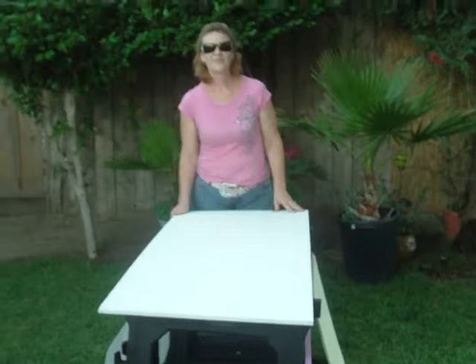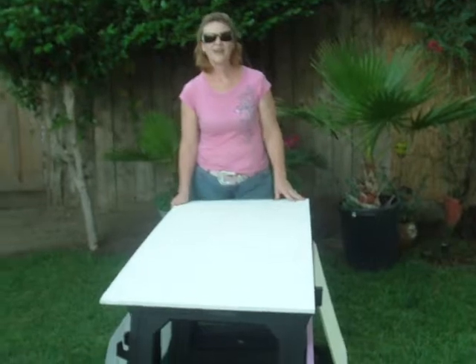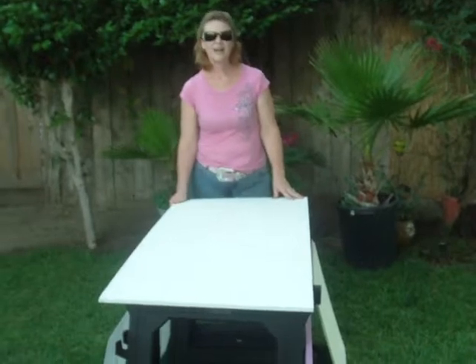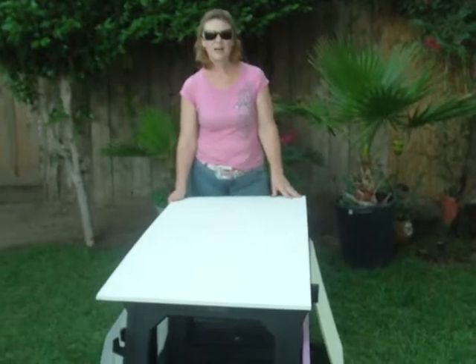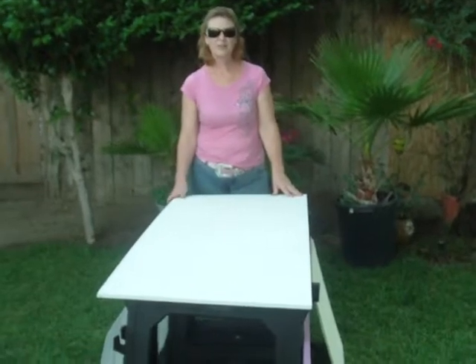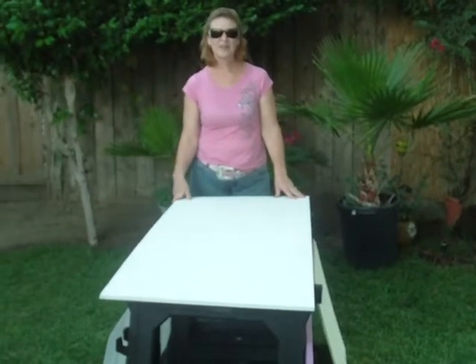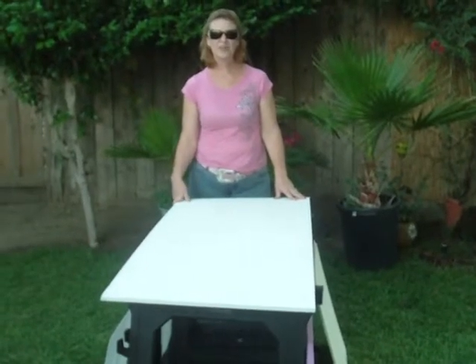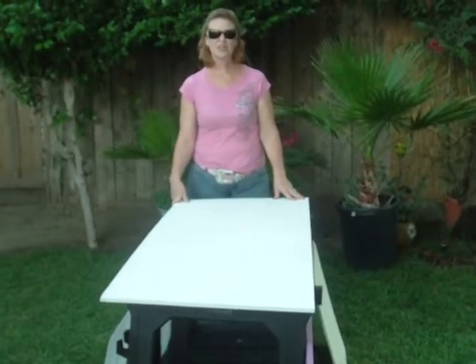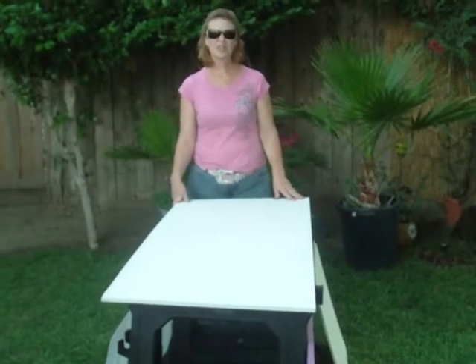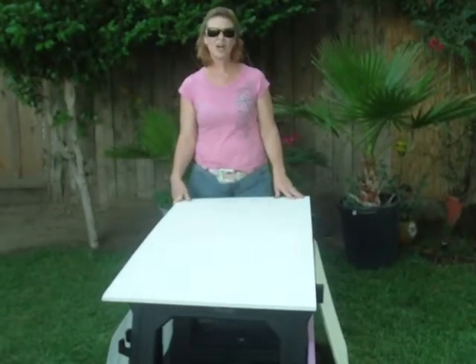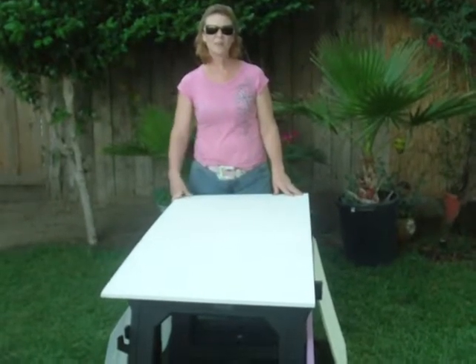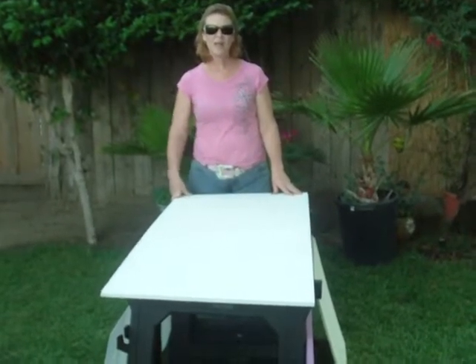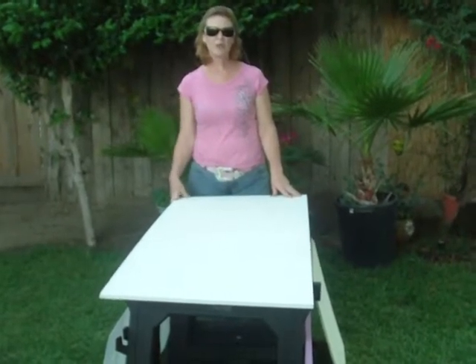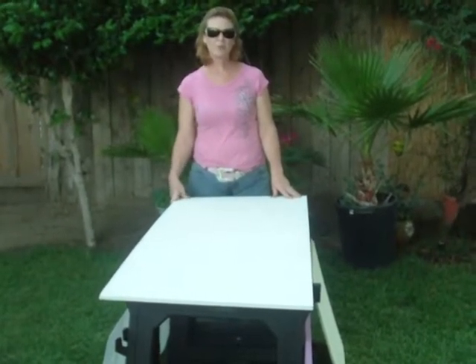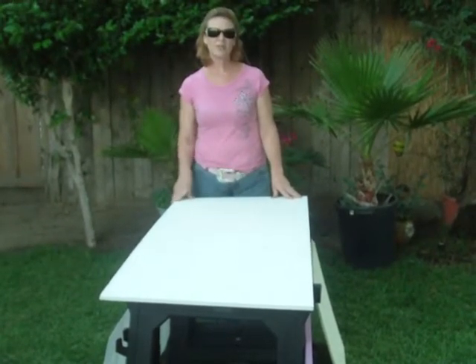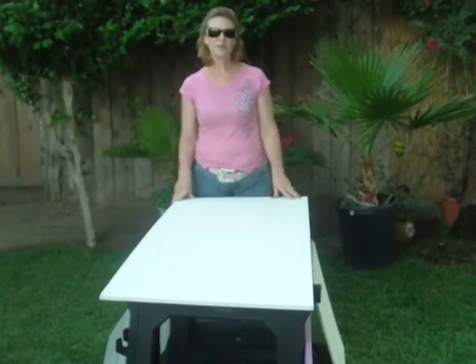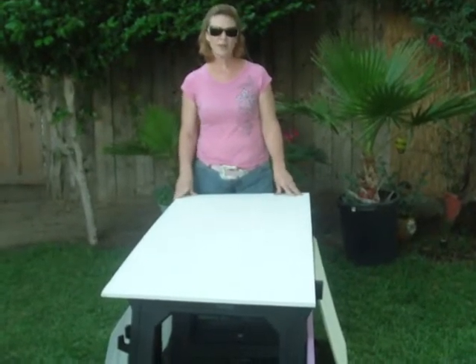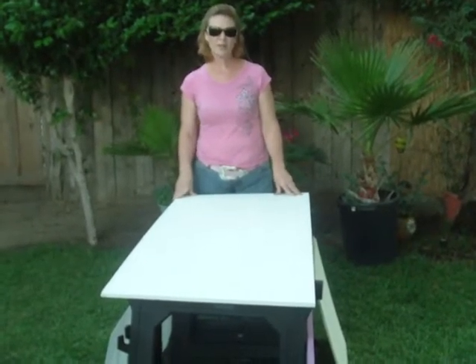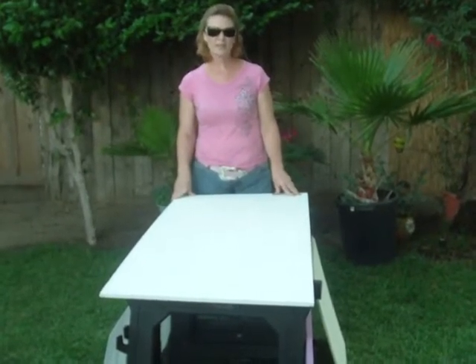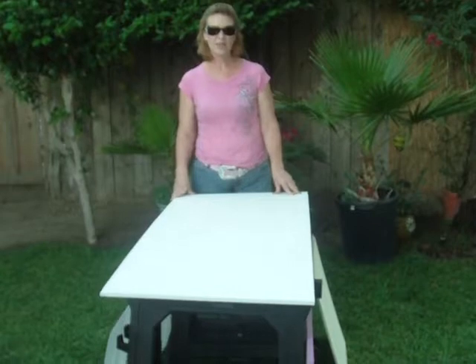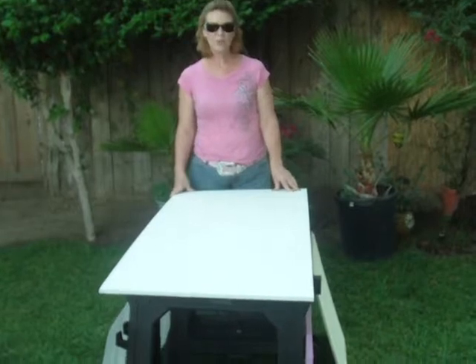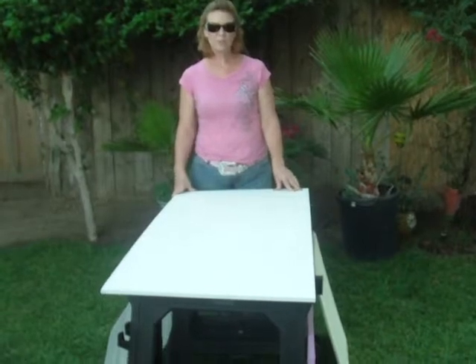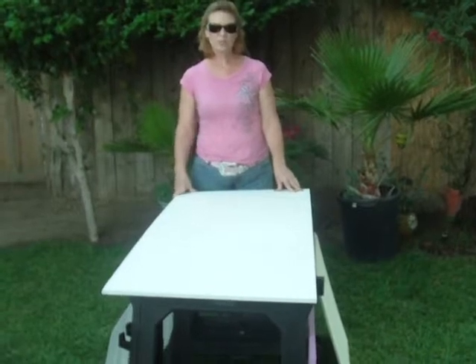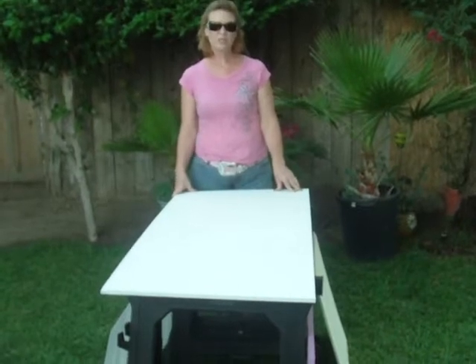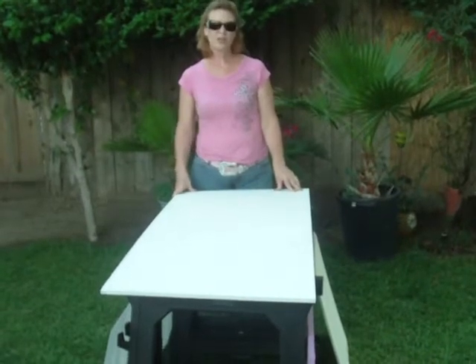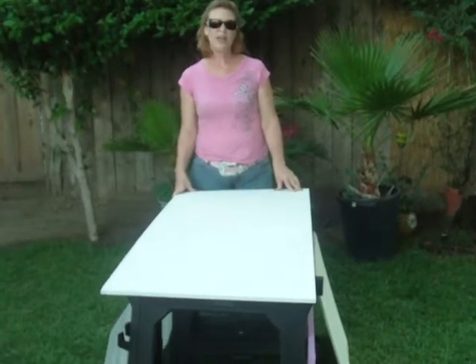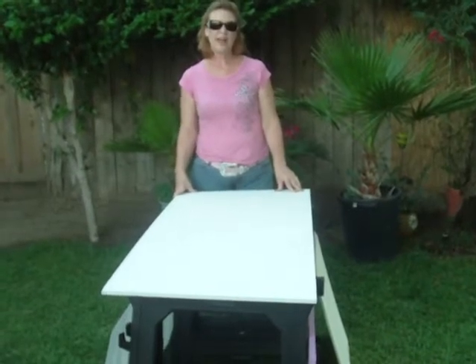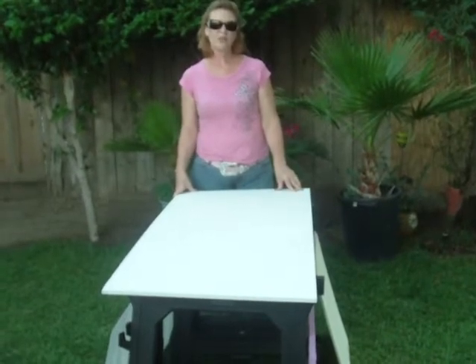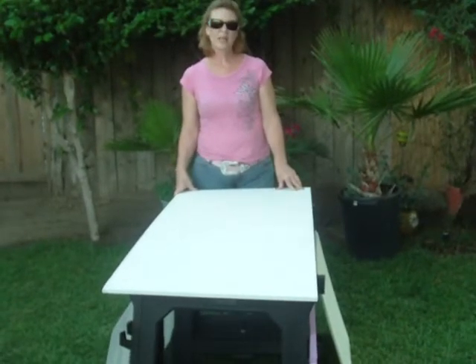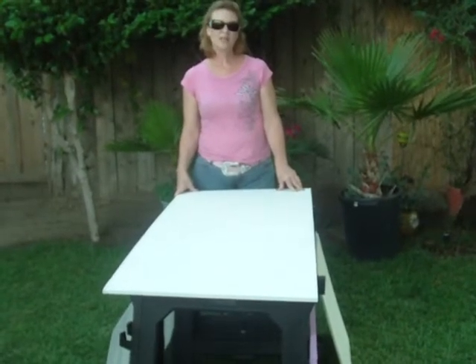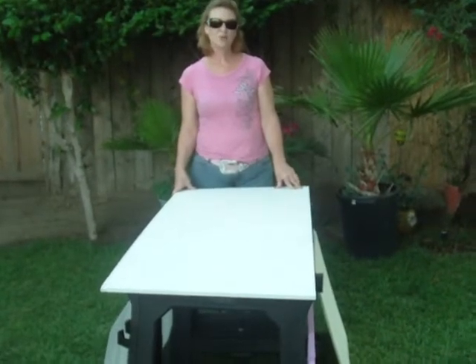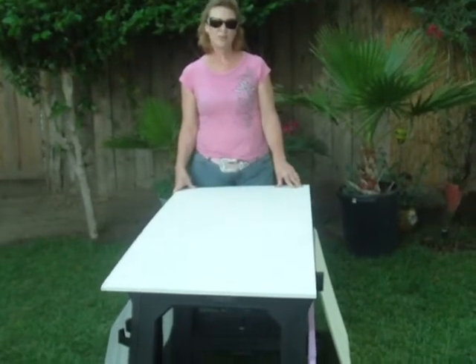Hi, I'm Tammy with HowToGetFreeEnergy.com and we're going to be building a solar panel box. We went and purchased our material at Lowe's and Home Depot.